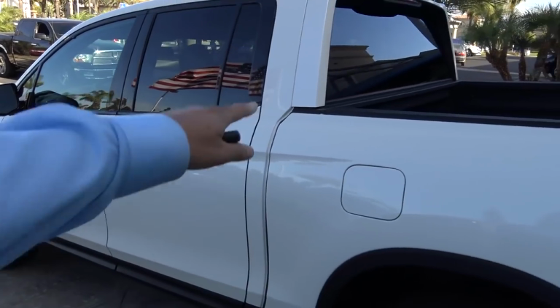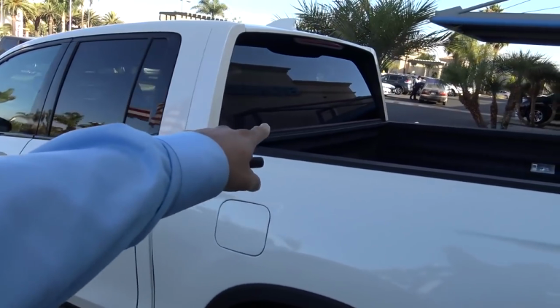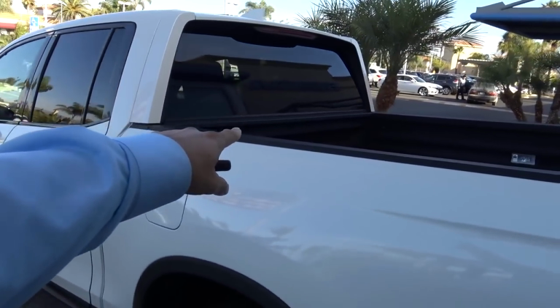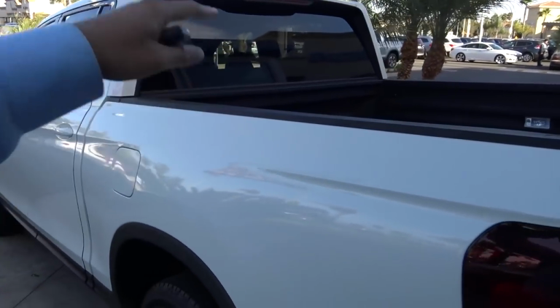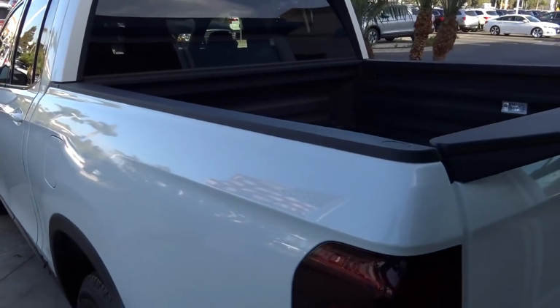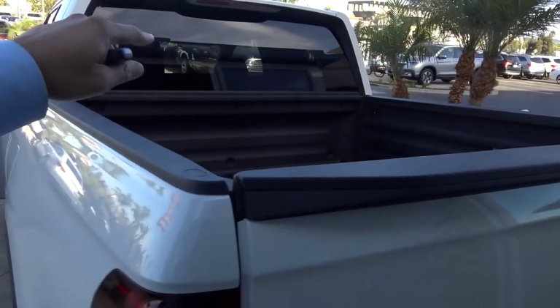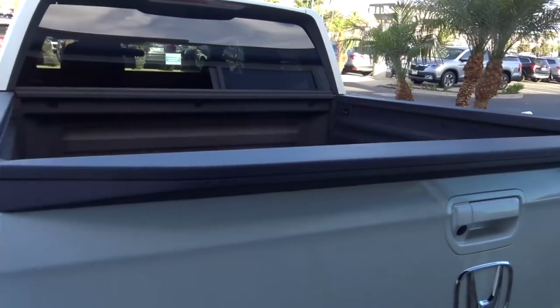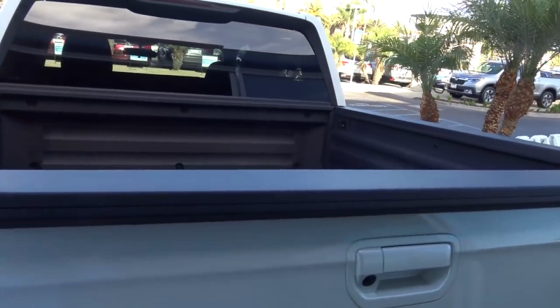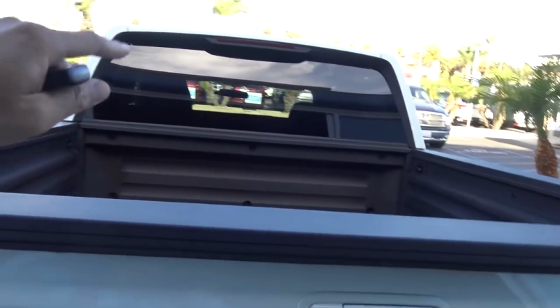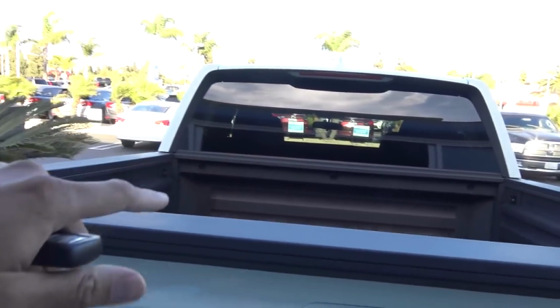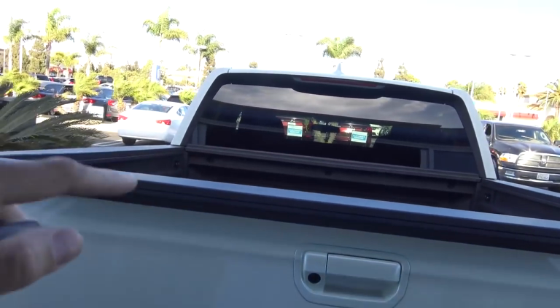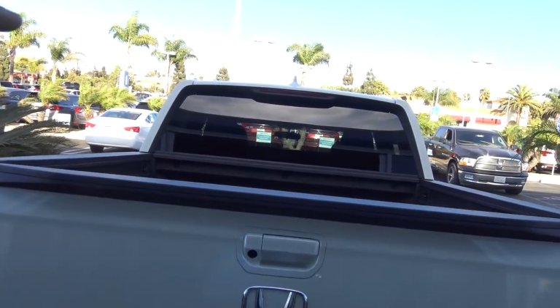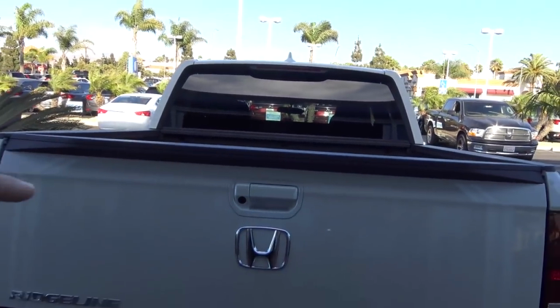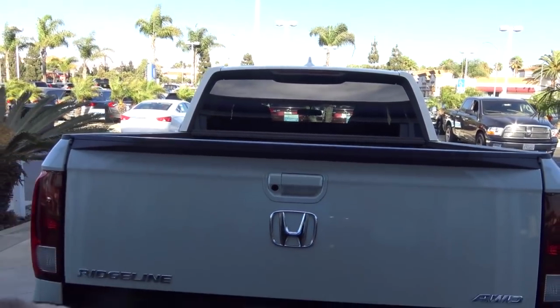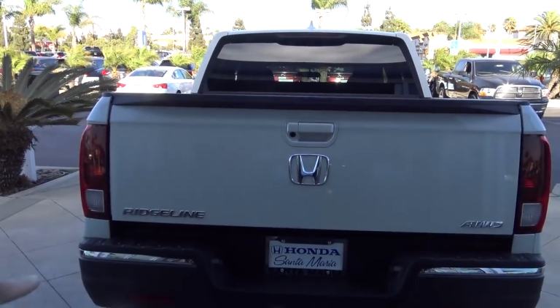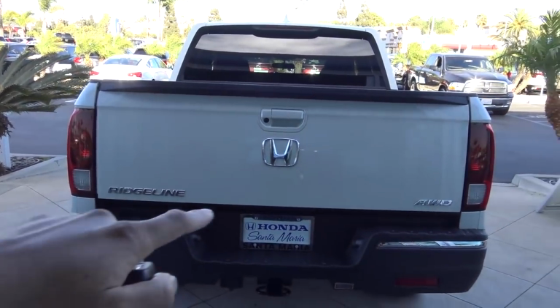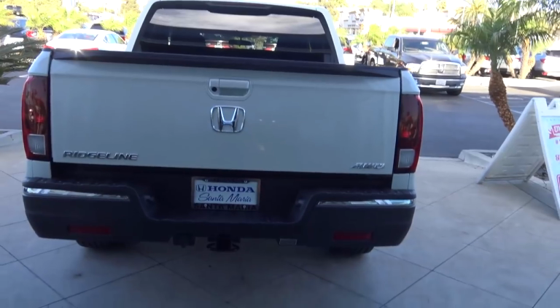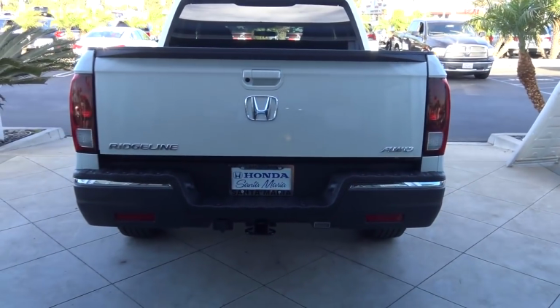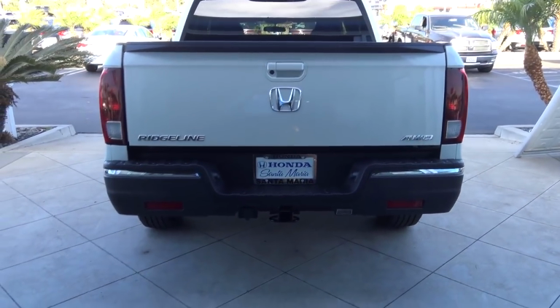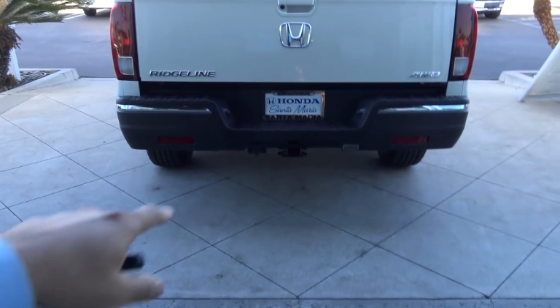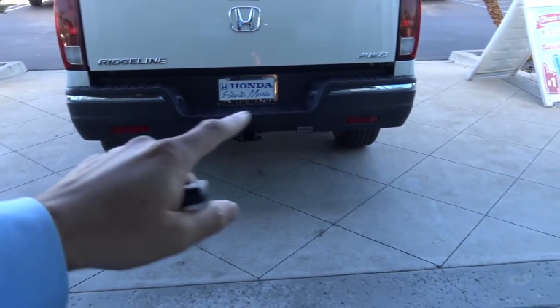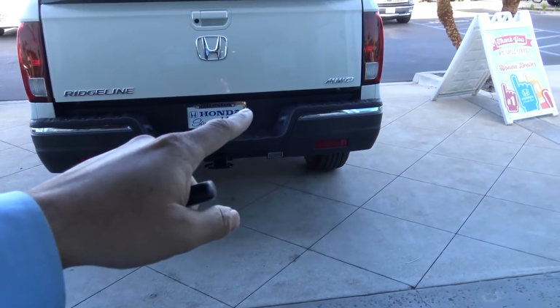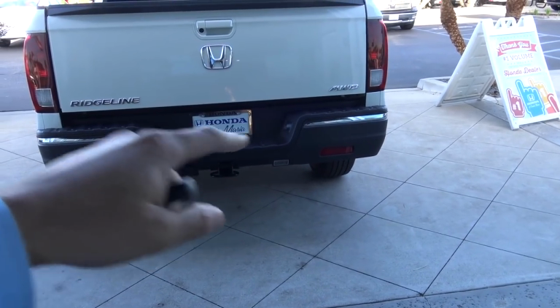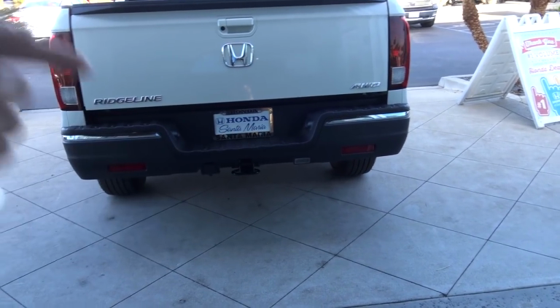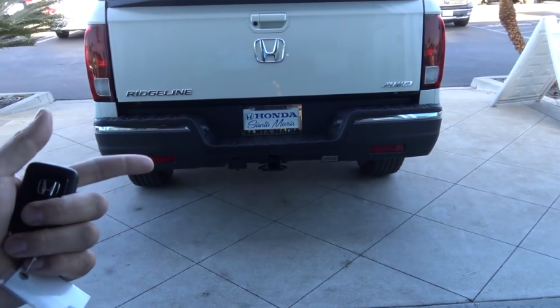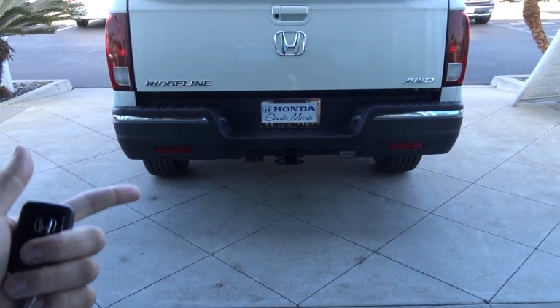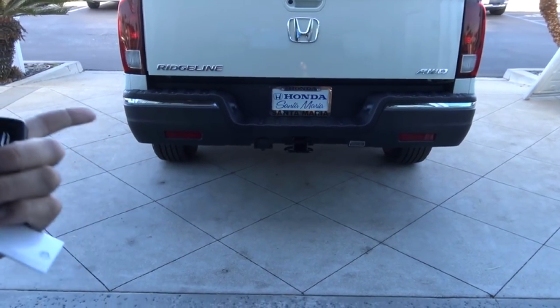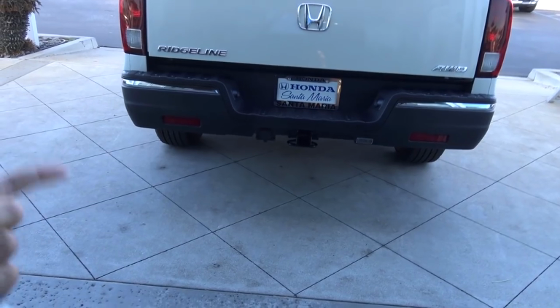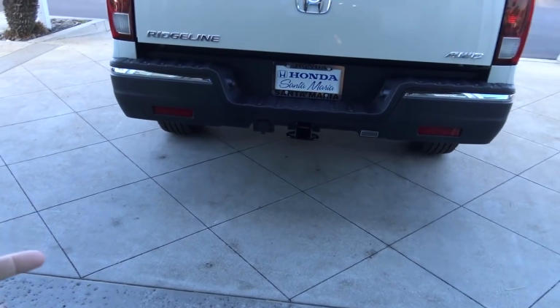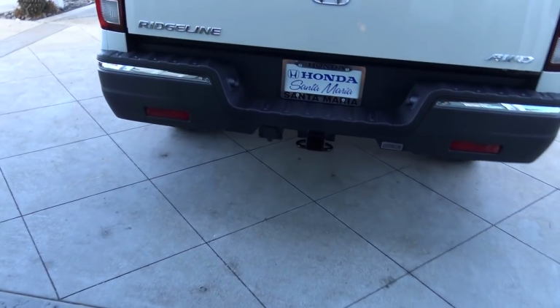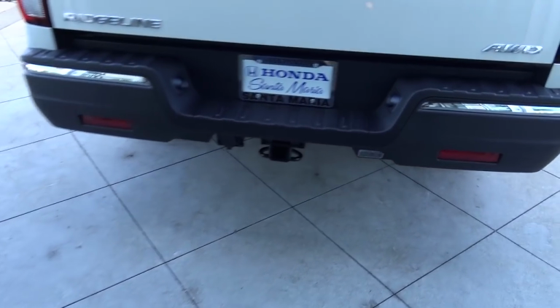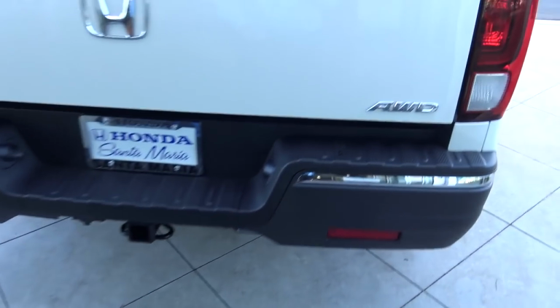No sliding rear window, but you'll see why. I actually like this better for the purposes that I'm gonna use it as. And then it's got this nice tailgate, all-wheel drive, and it's got the tow hitch, ready for brakes, electrical, all that.